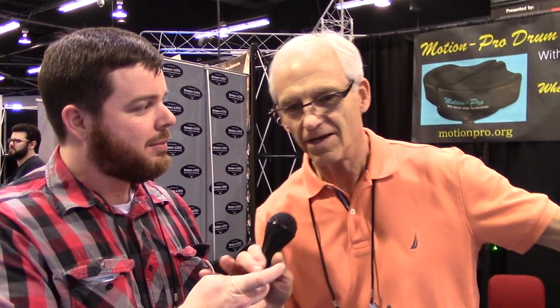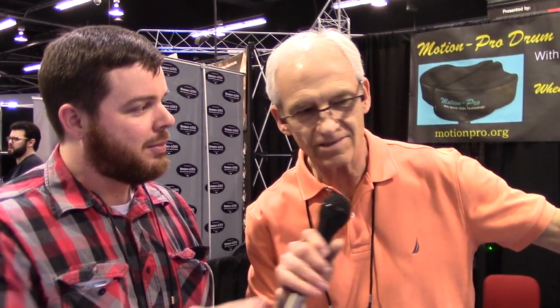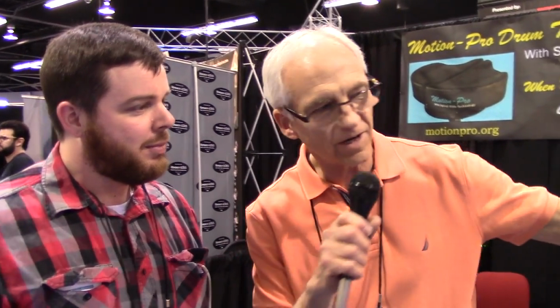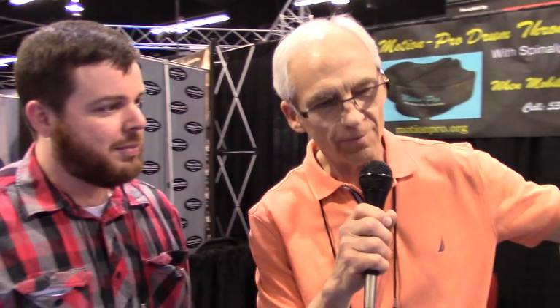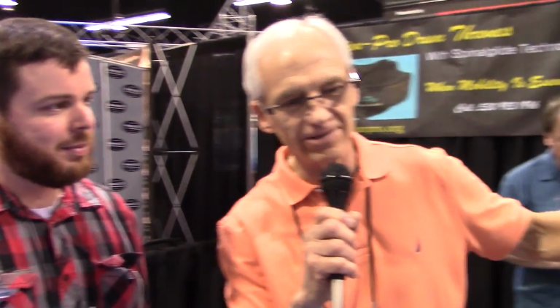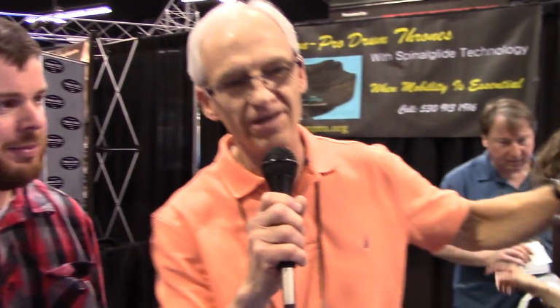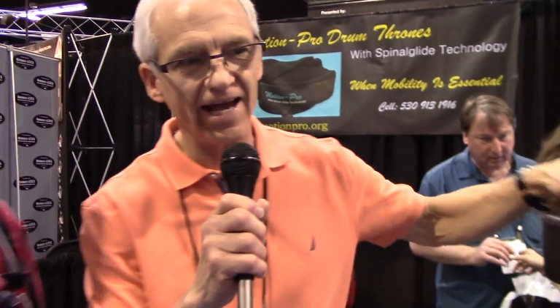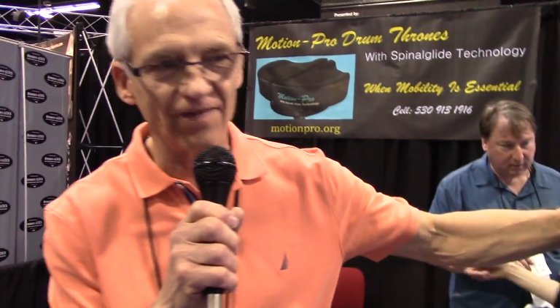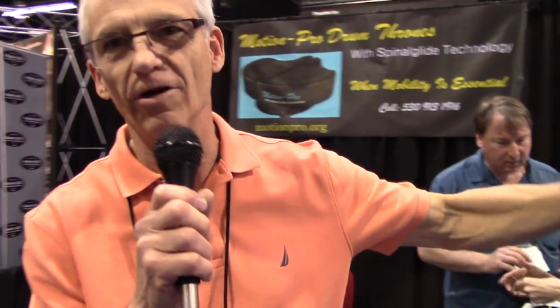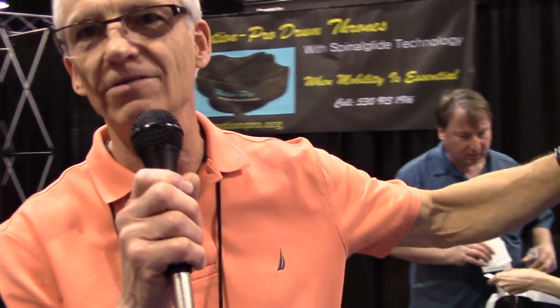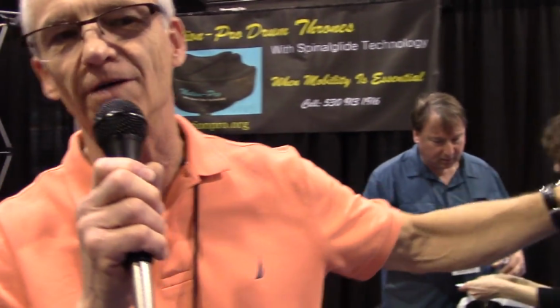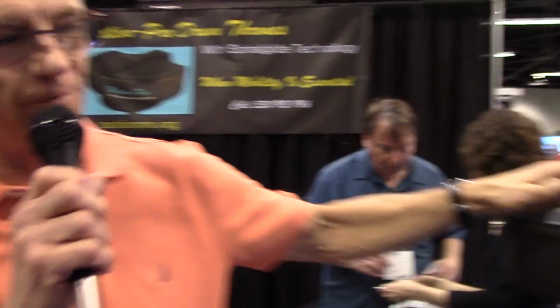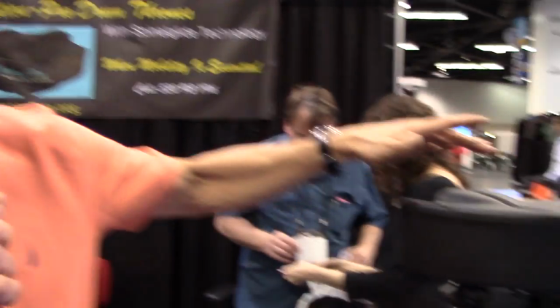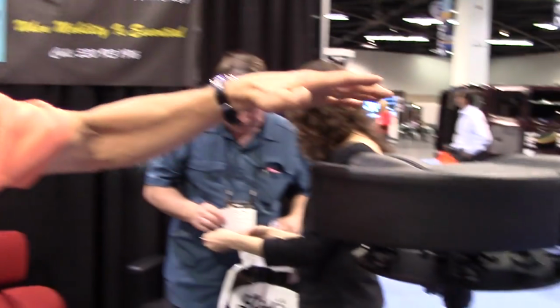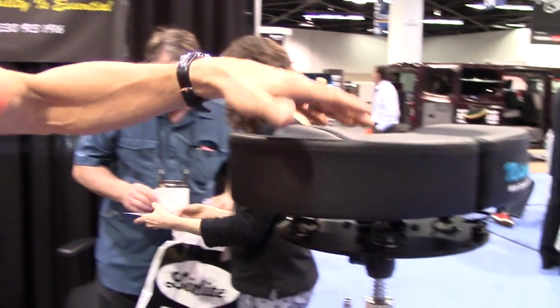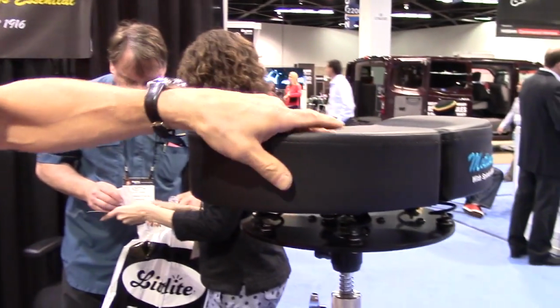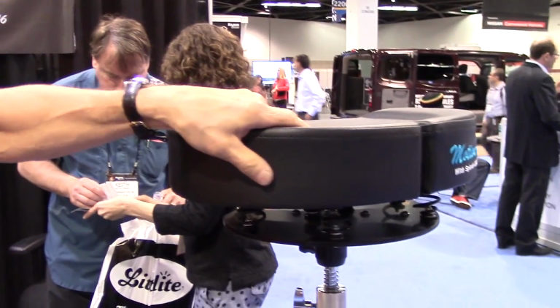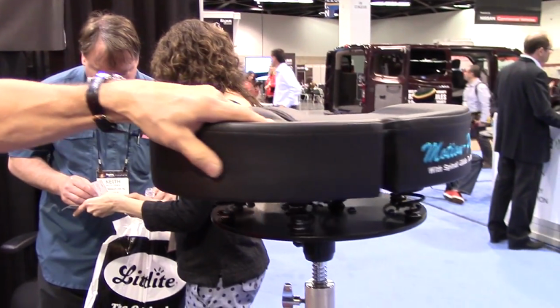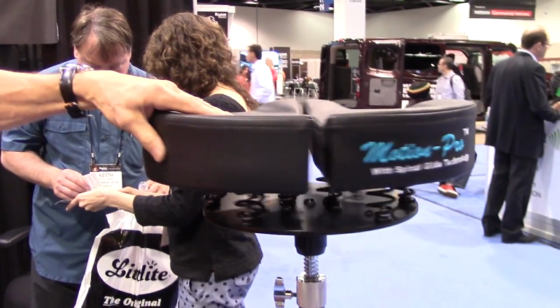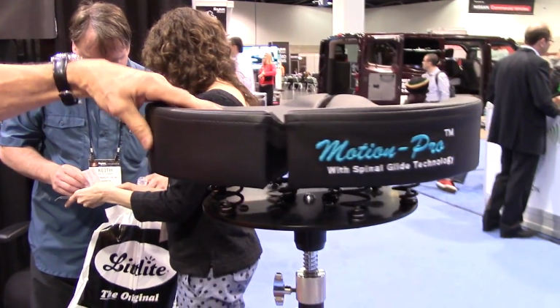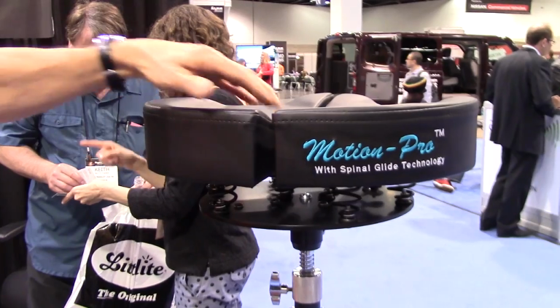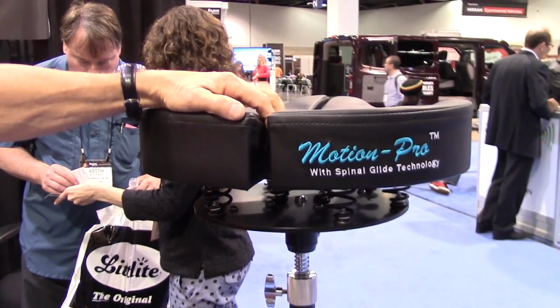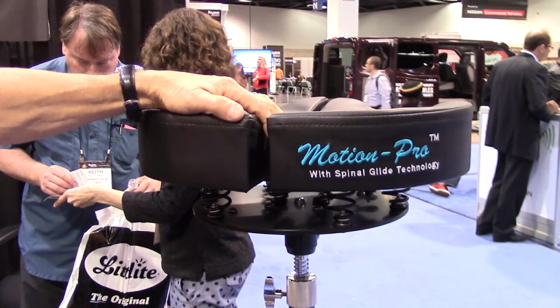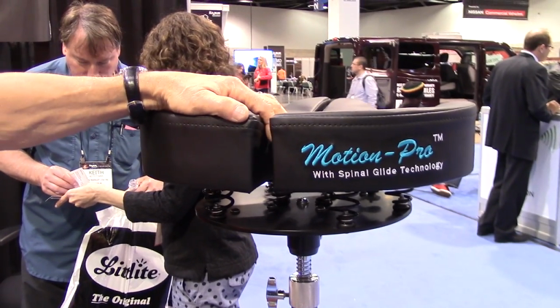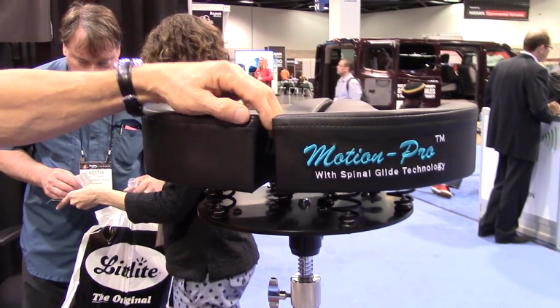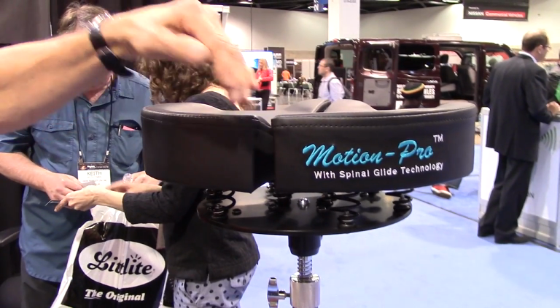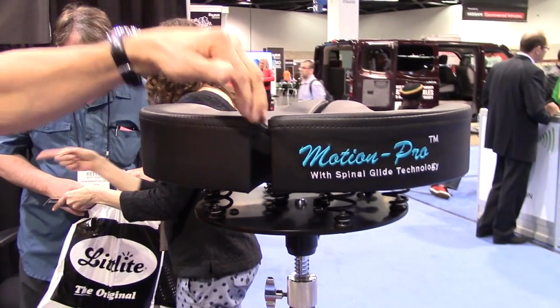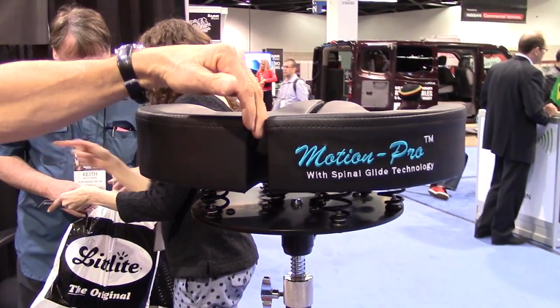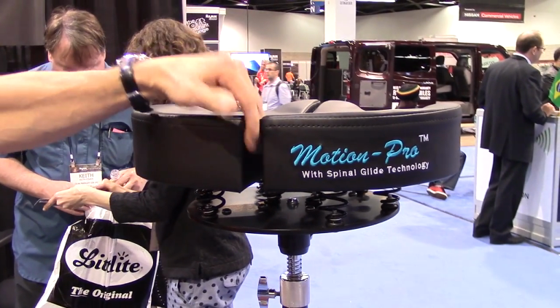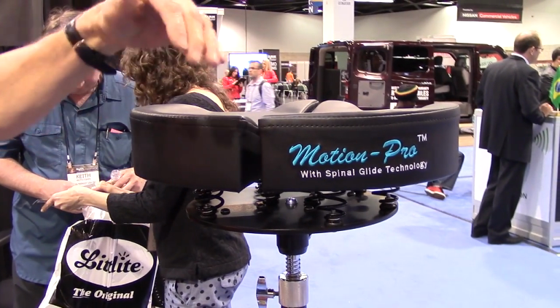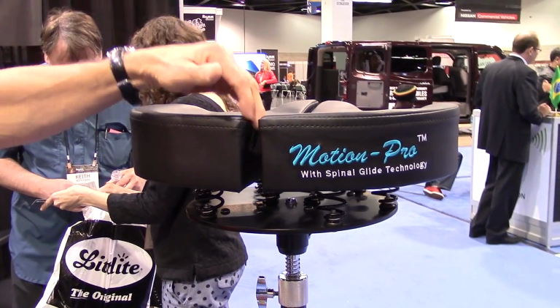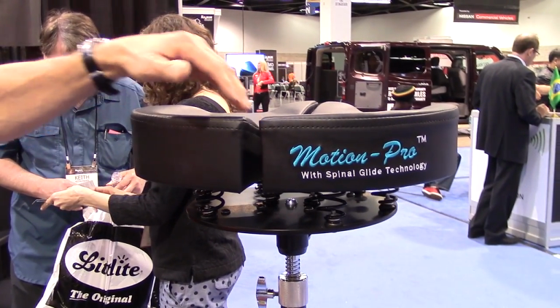I'm a chiropractor and I've been working with drummers for many years. A drummer came to me and asked me if I would design a seat that they could use to prevent back pain.